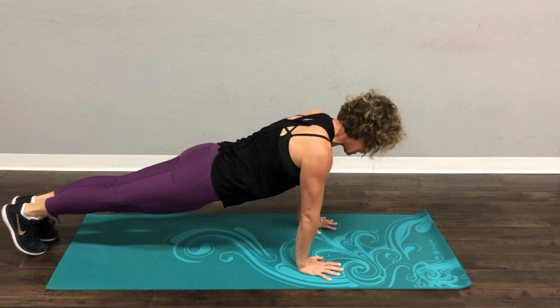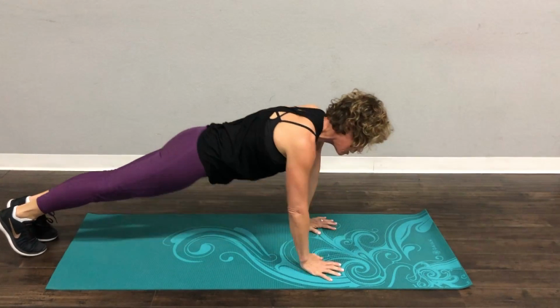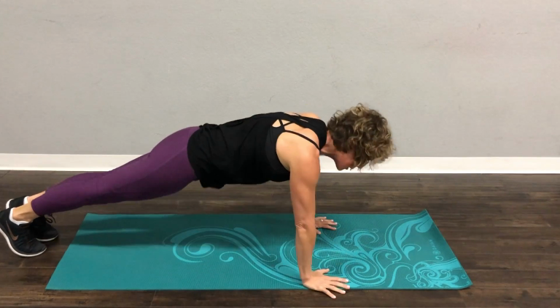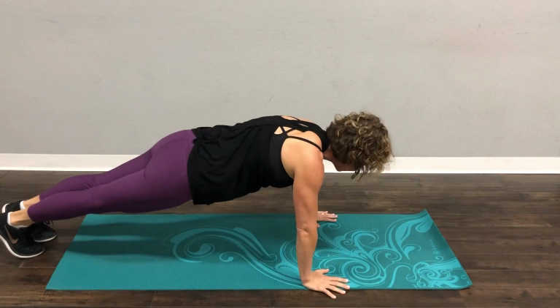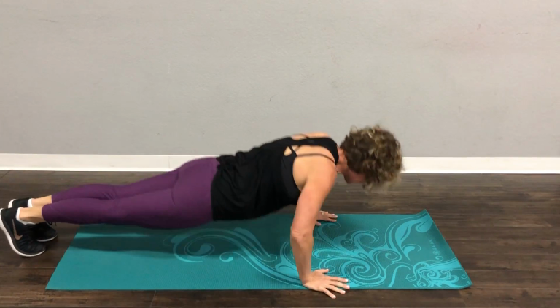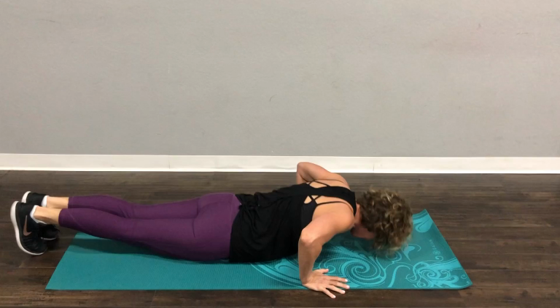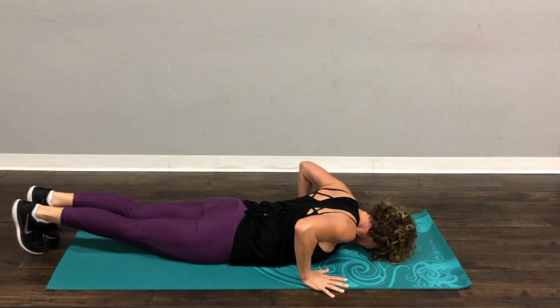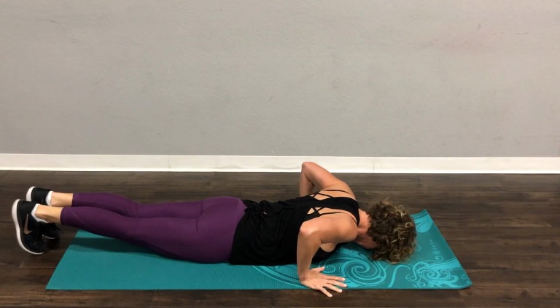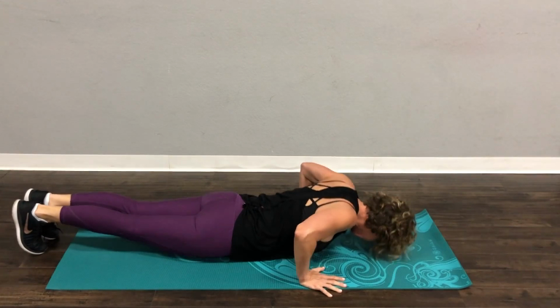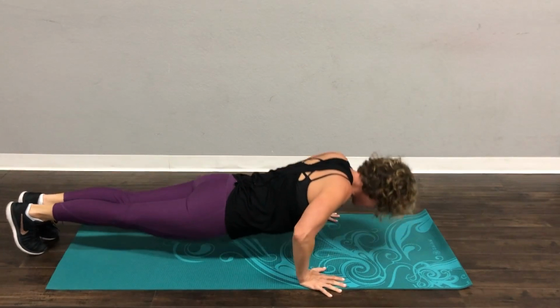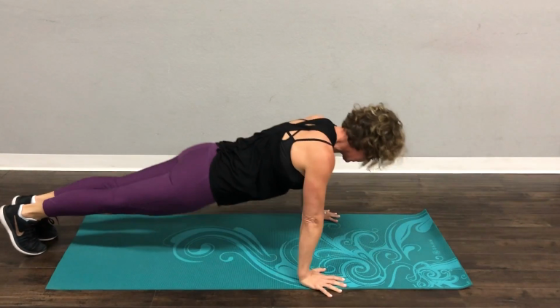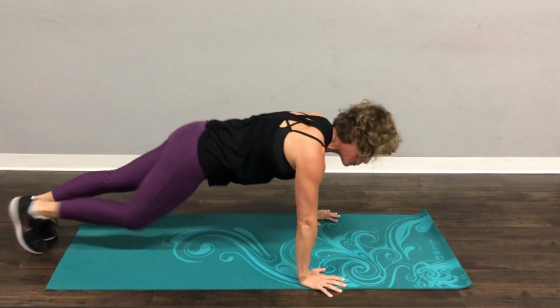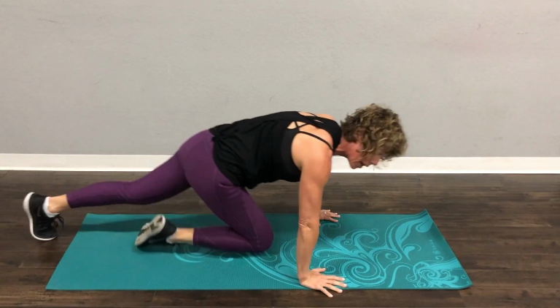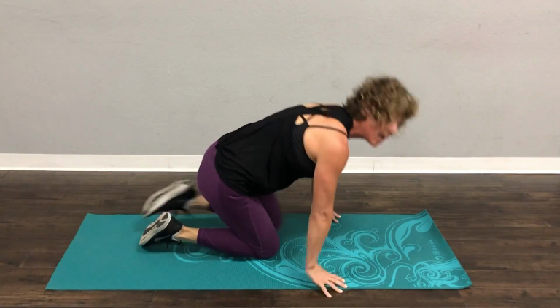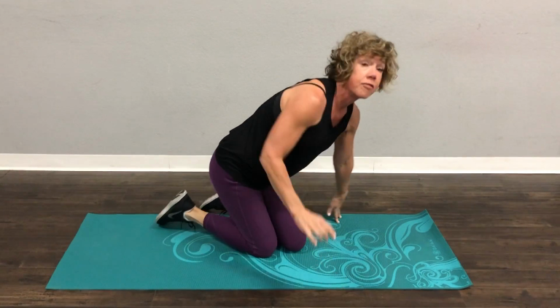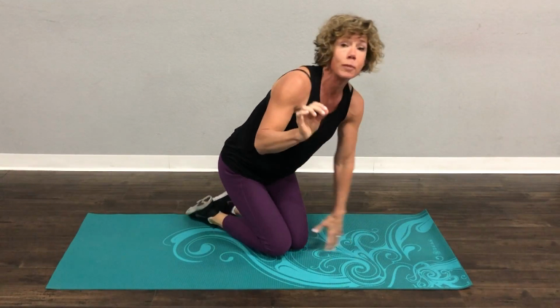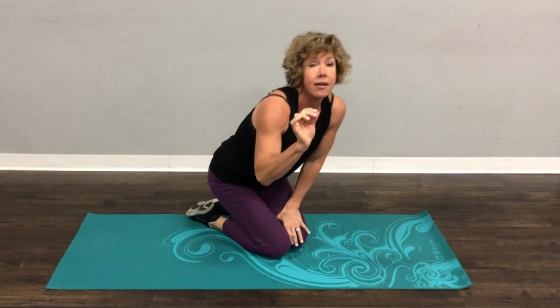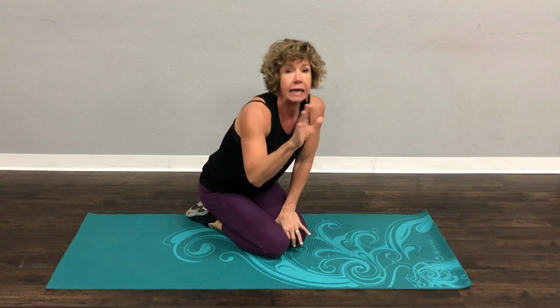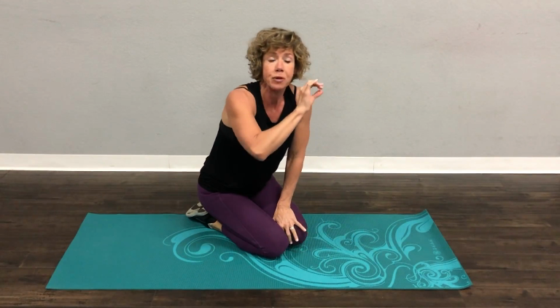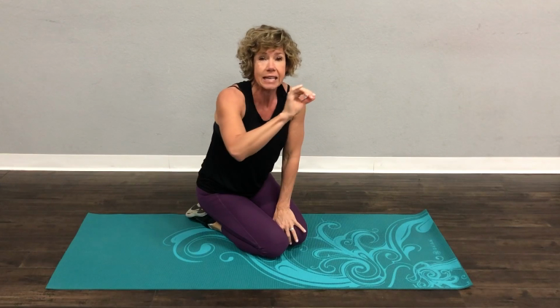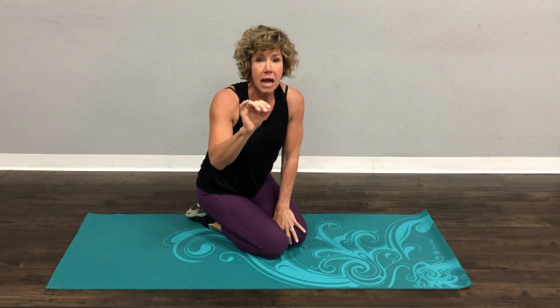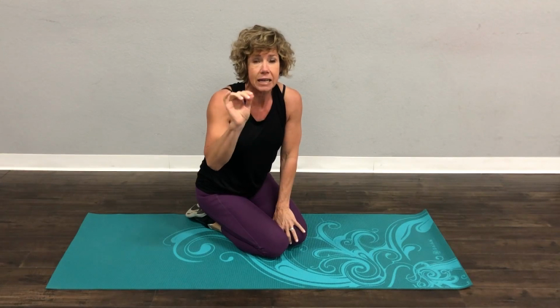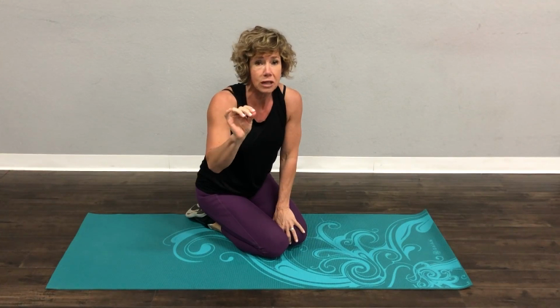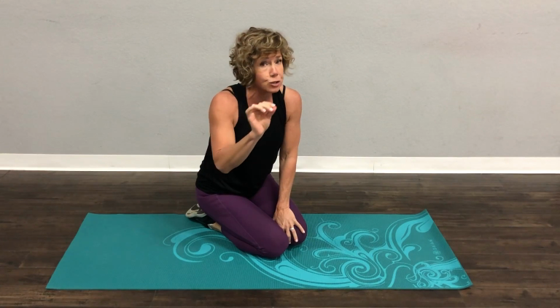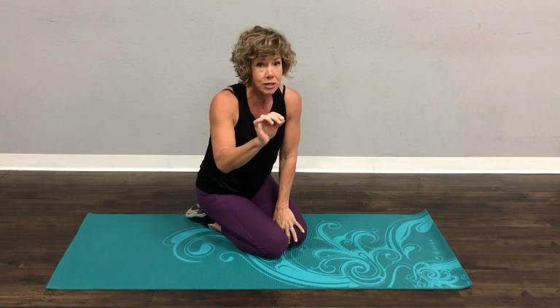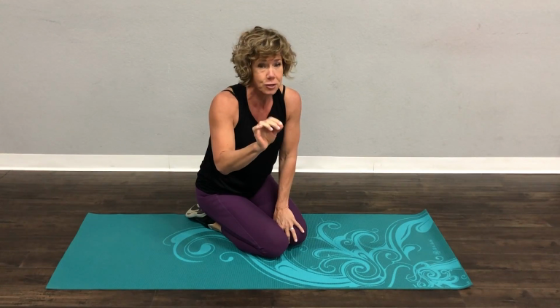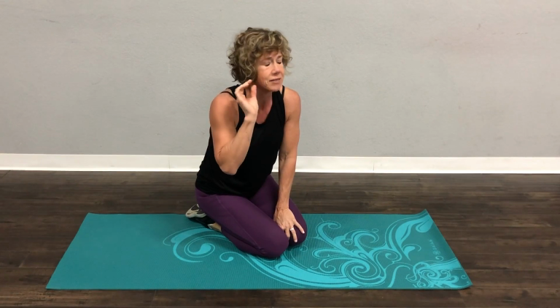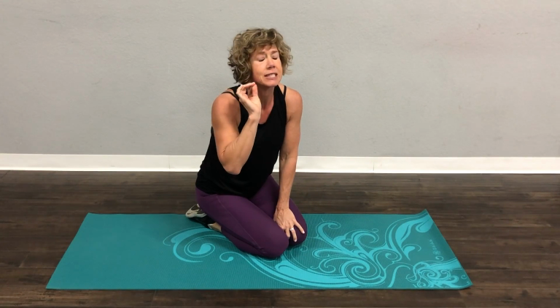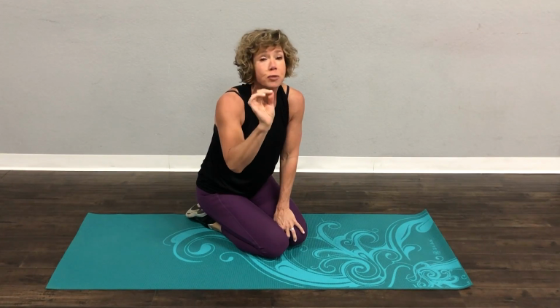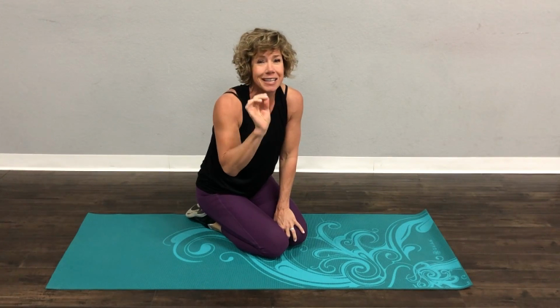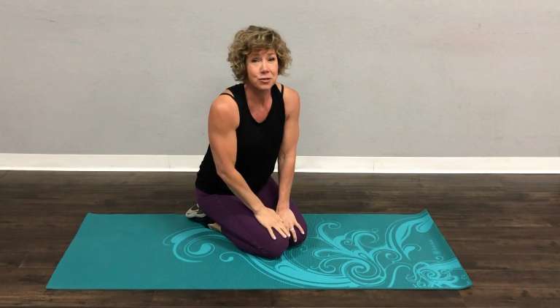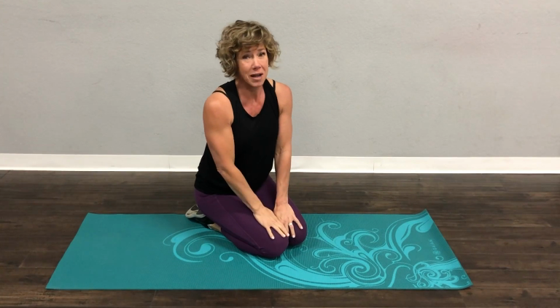Same thing for the other push-up — you can start down and come all the way up. Form is everything. Keep your head, neck, and spine in a nice straight line. Start on your knees first, and once that feels super easy, try full body.